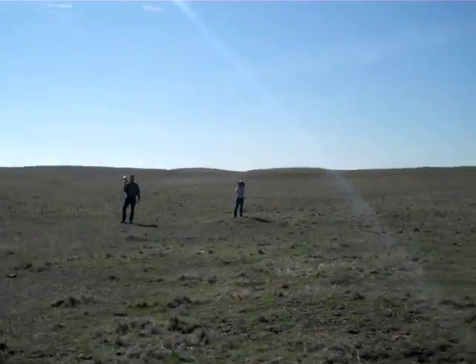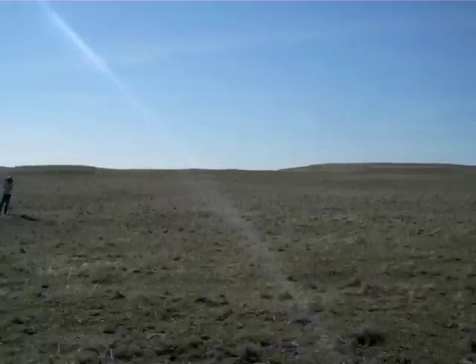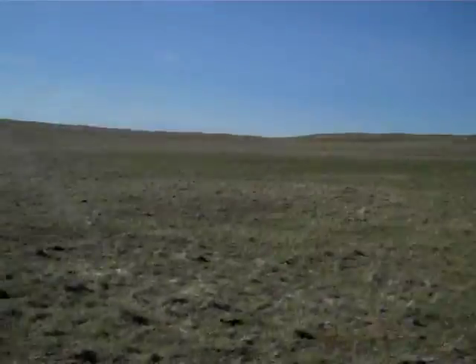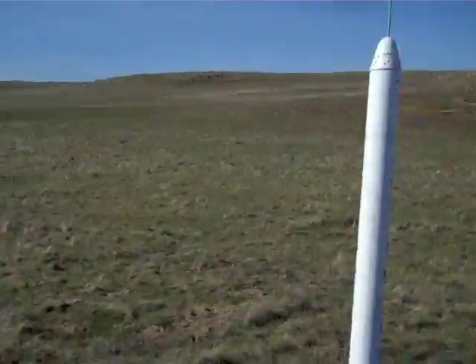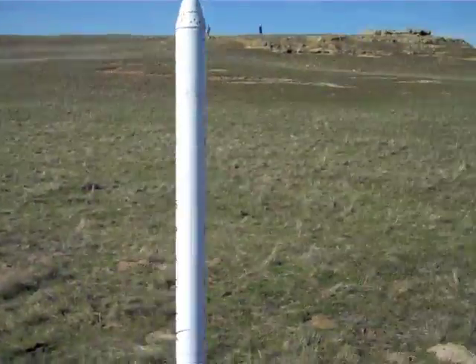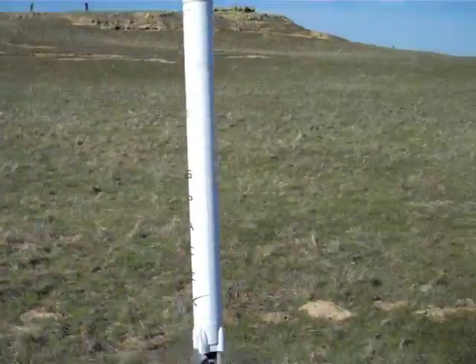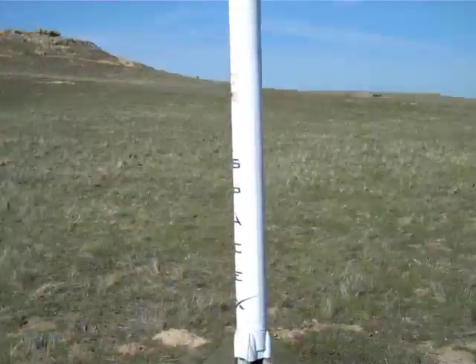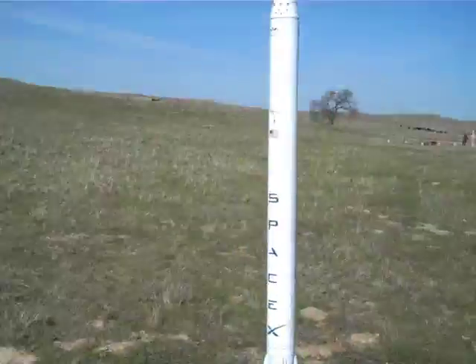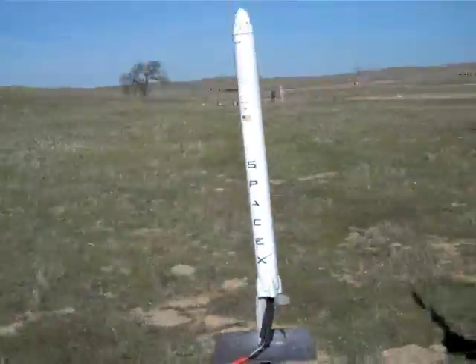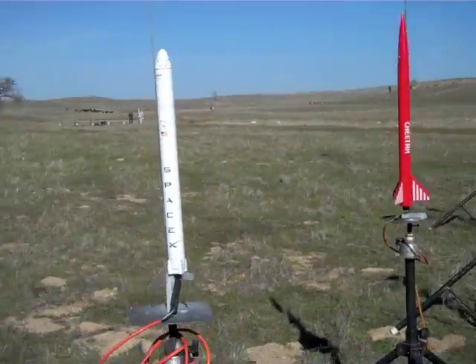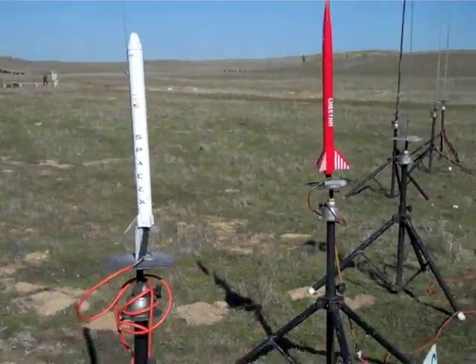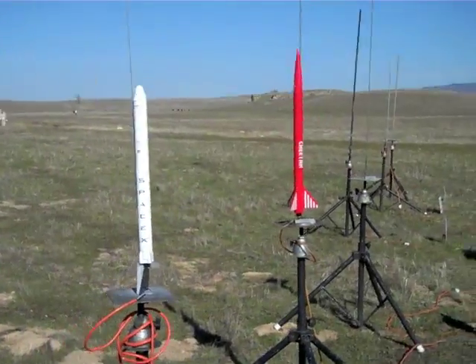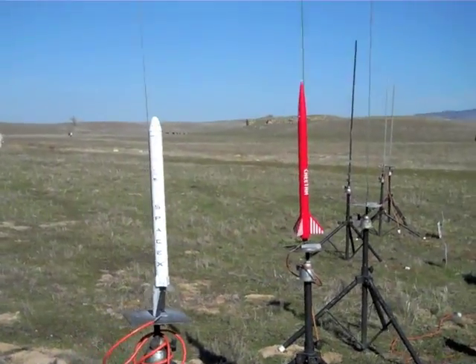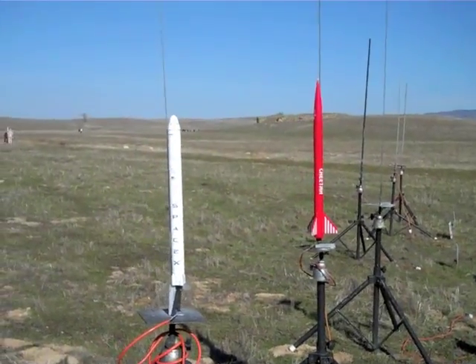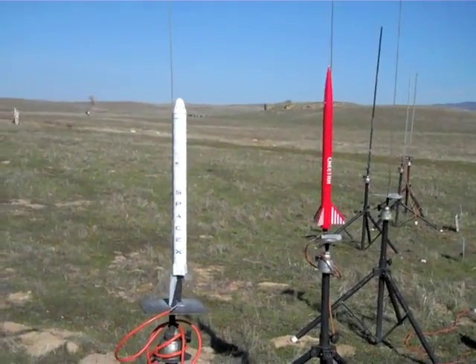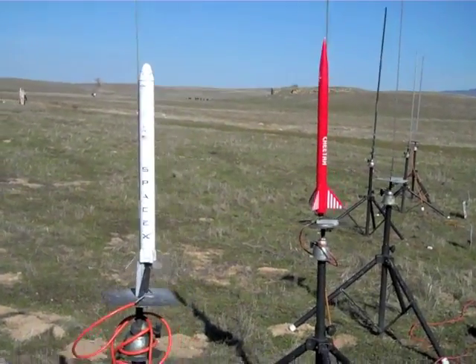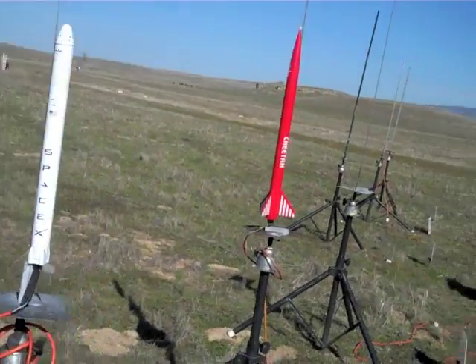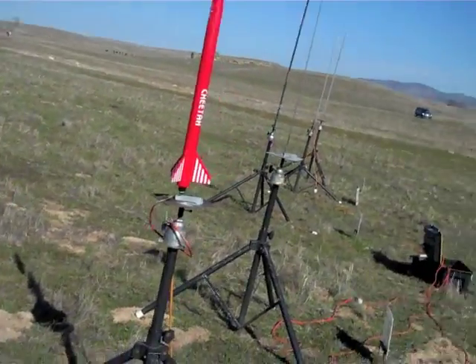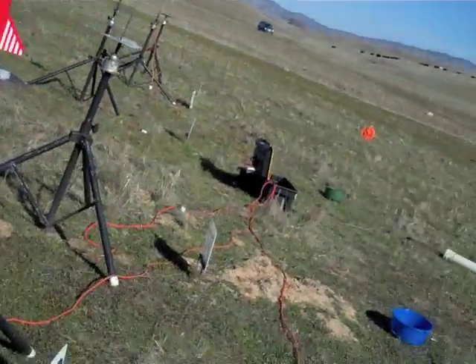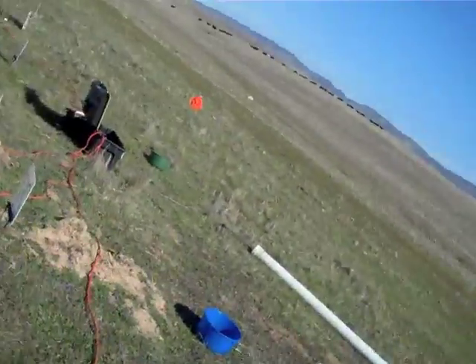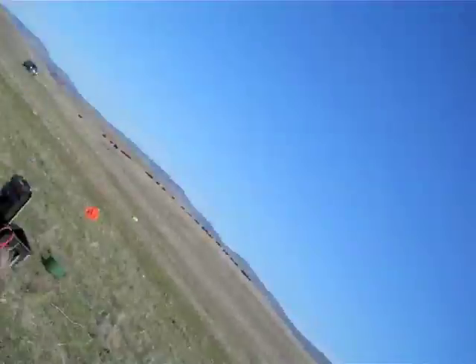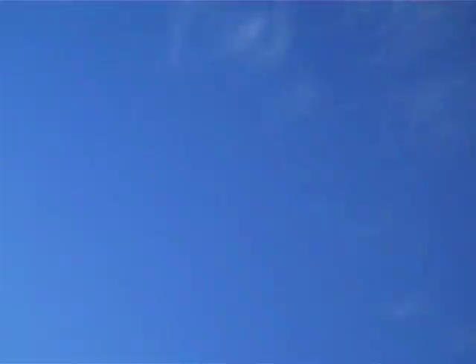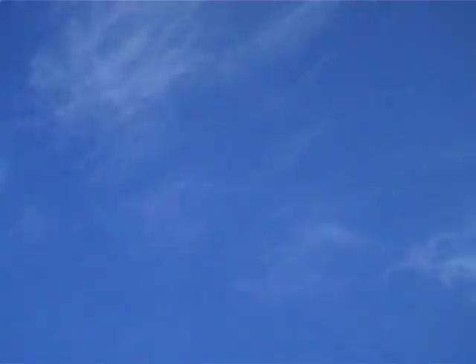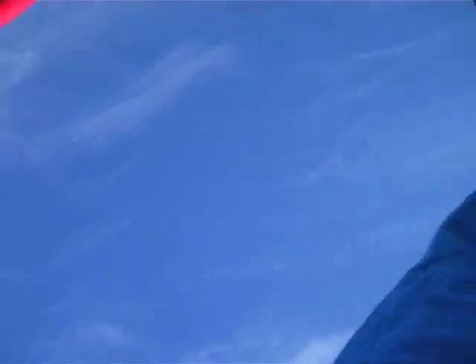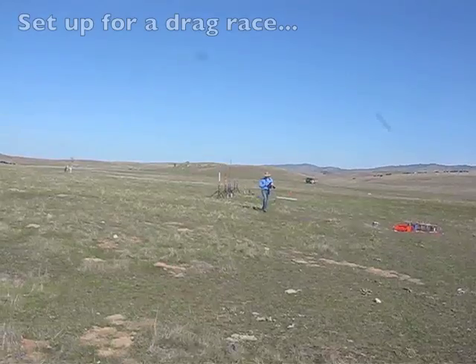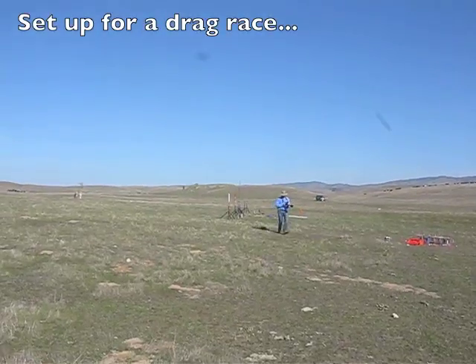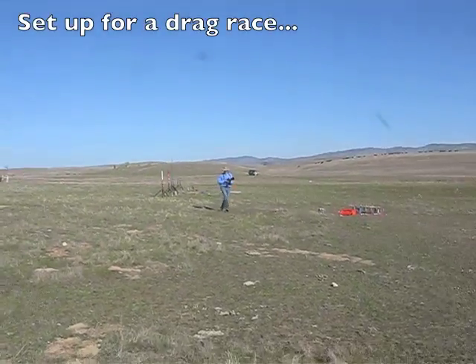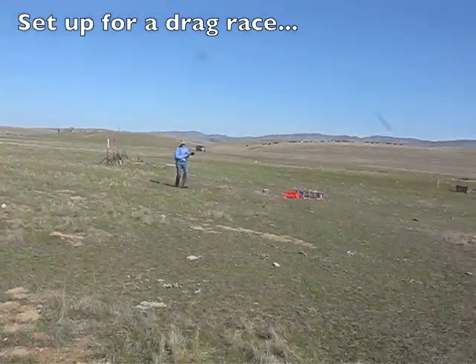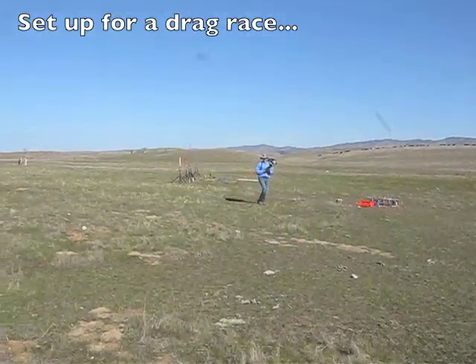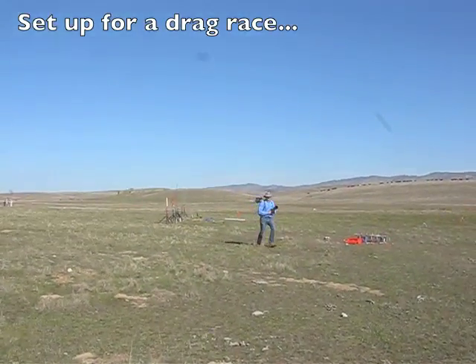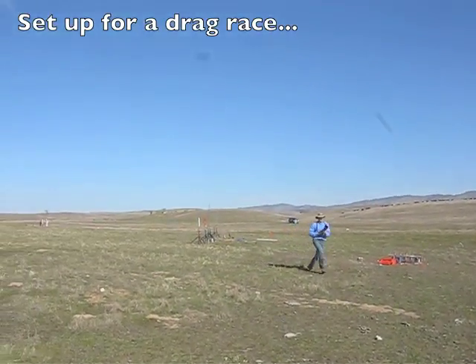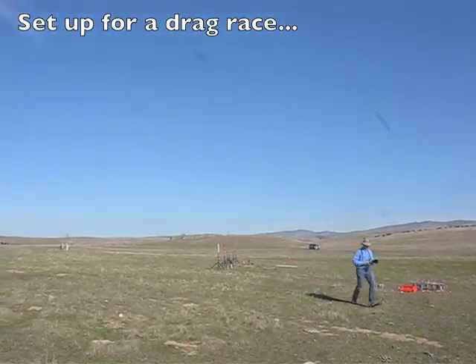Hi, Eric. We got our rockets on the pad. There they are. We're going to be drag racing — pad 25, that's 26. Ready to go. Drag racing.